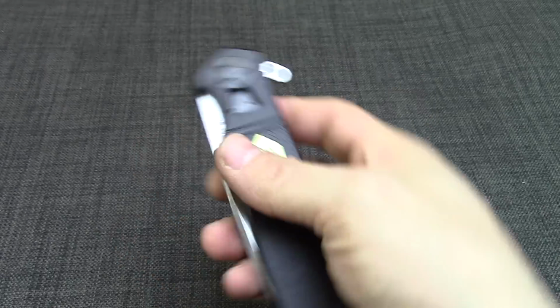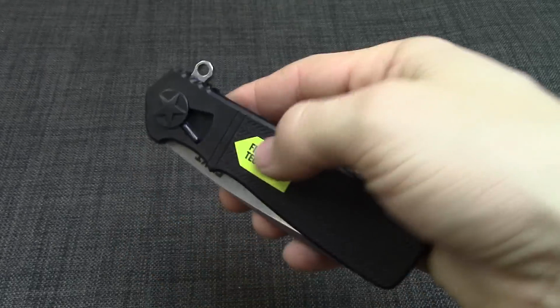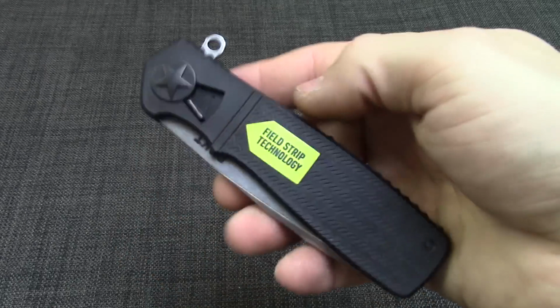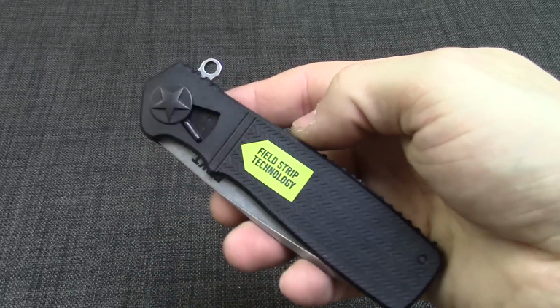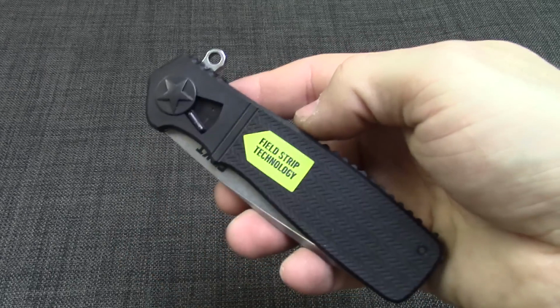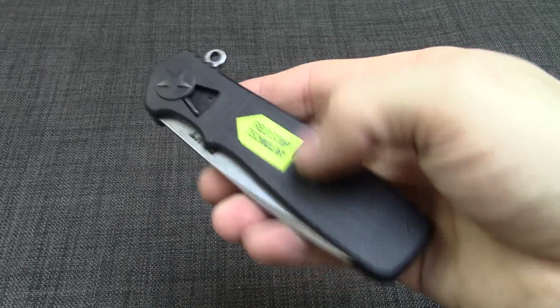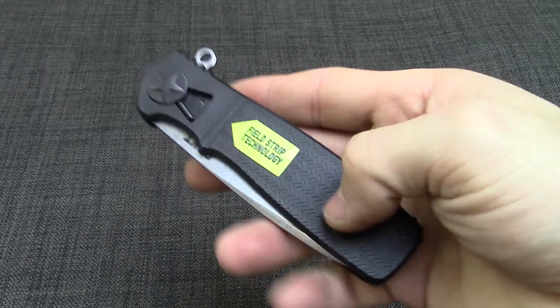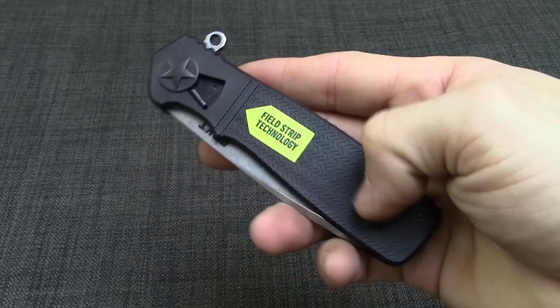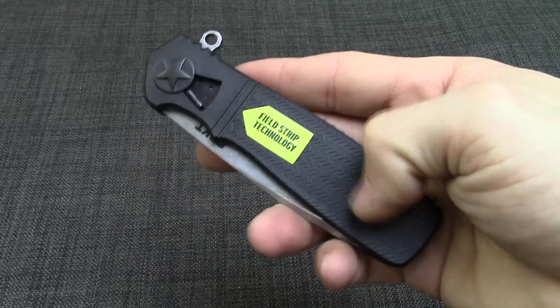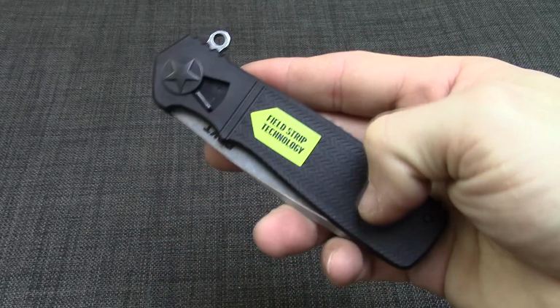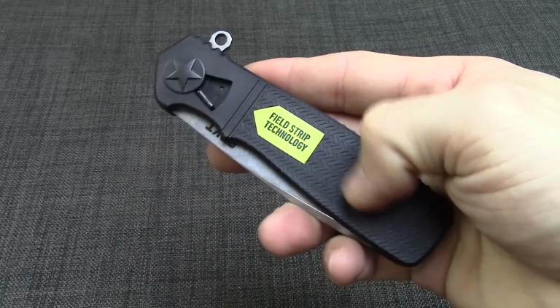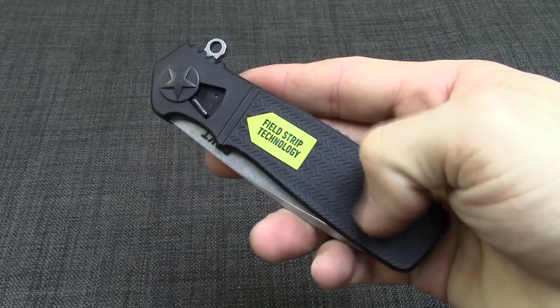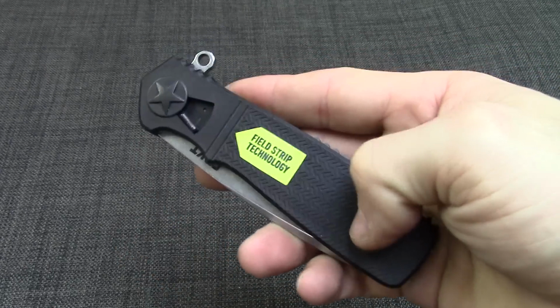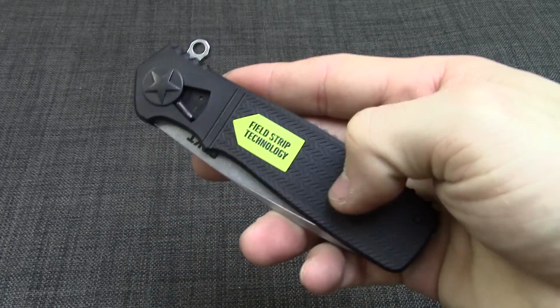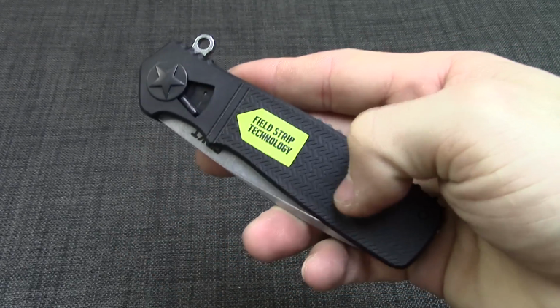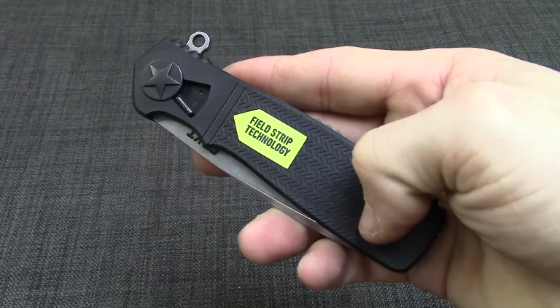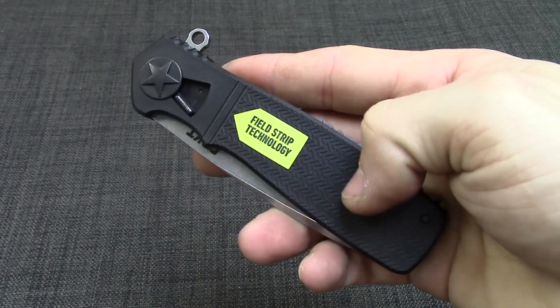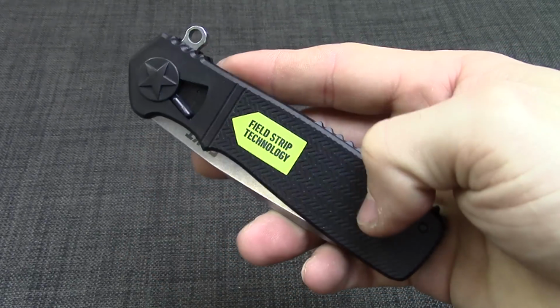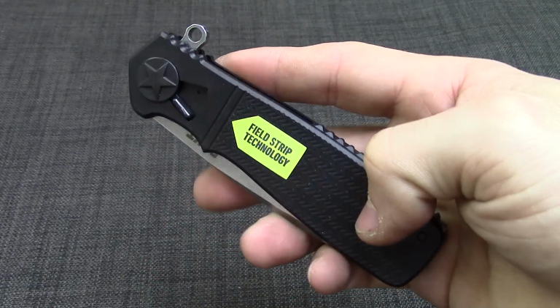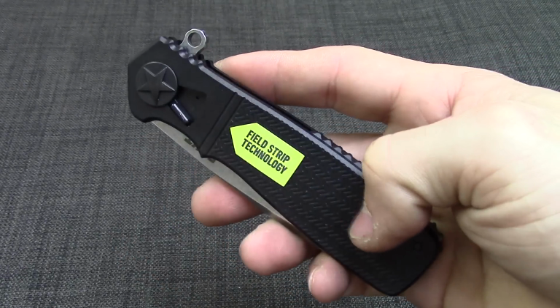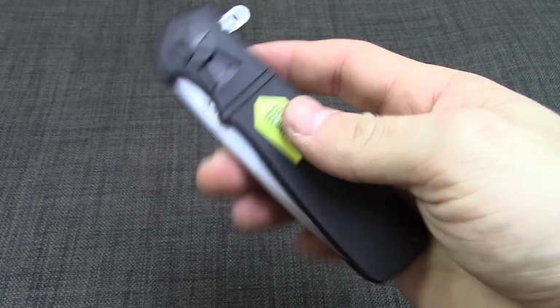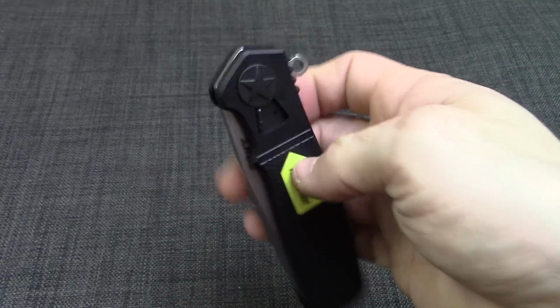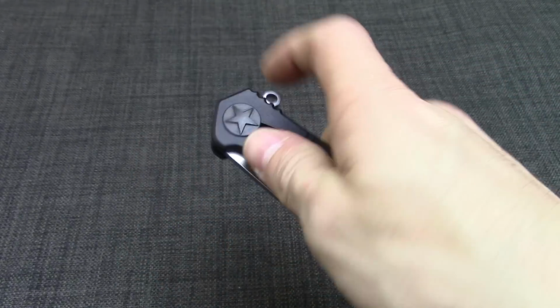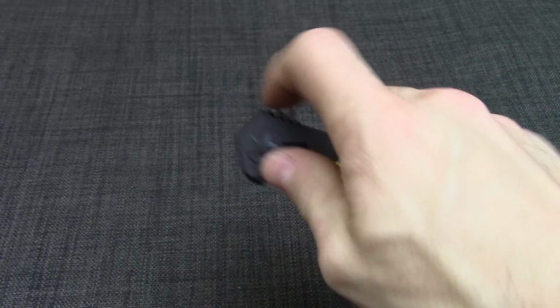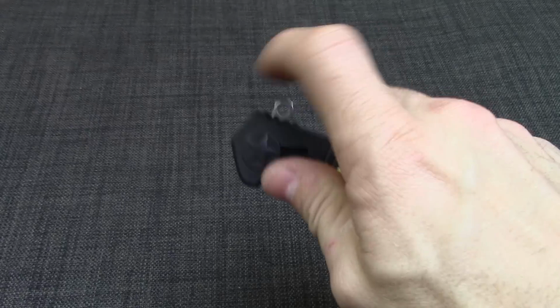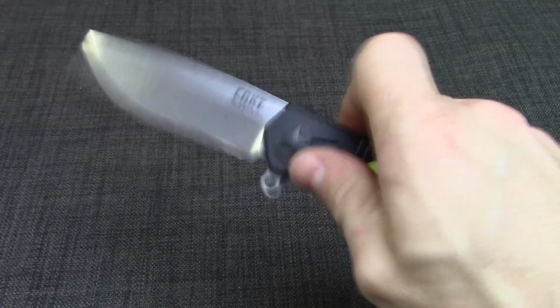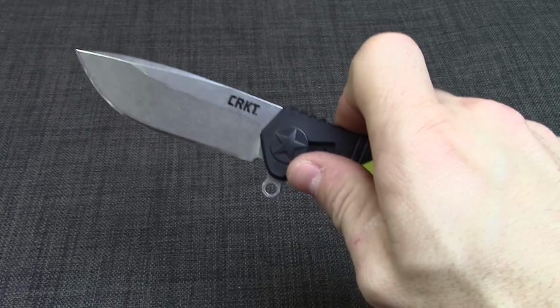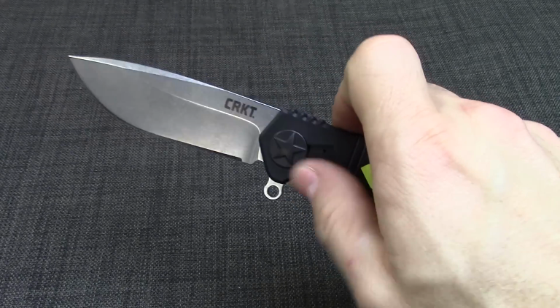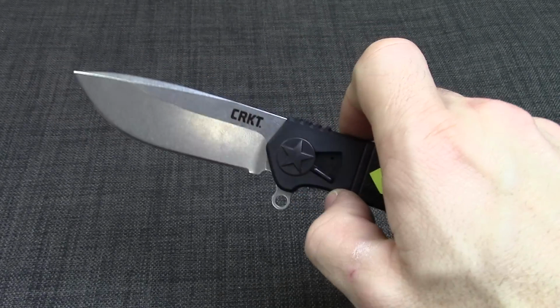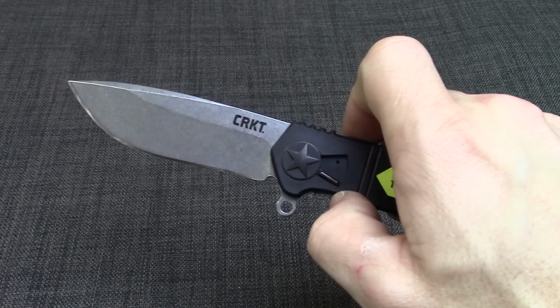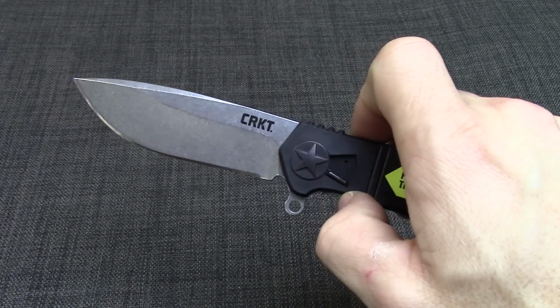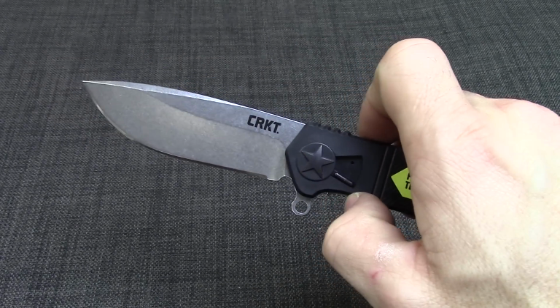This knife is lightweight because of the handle. It is a GRN handle and weighs only a little over four ounces.